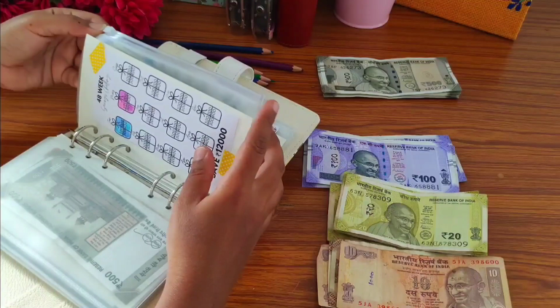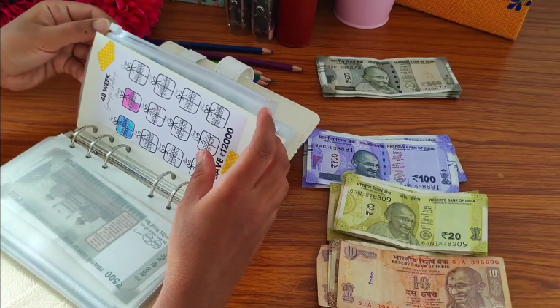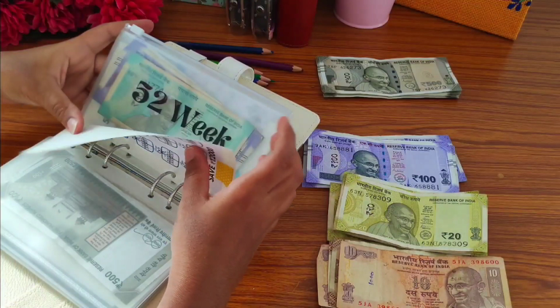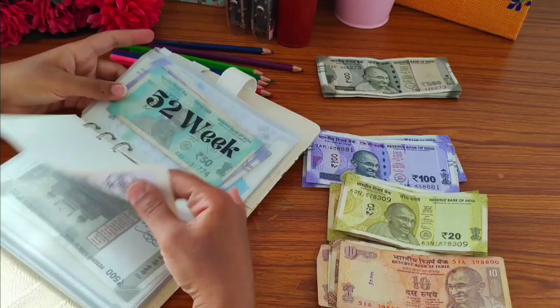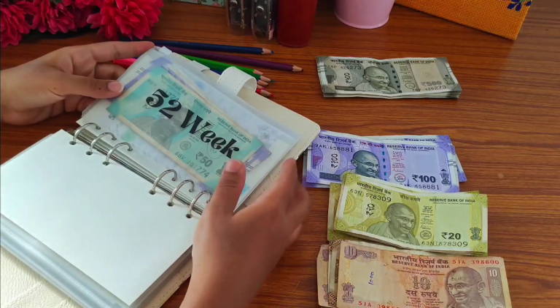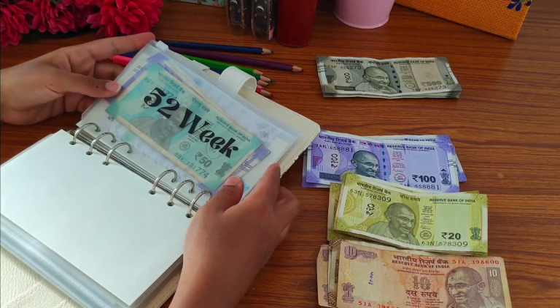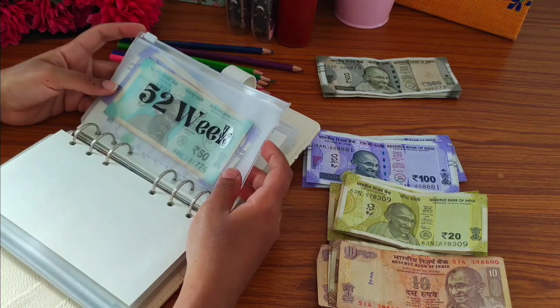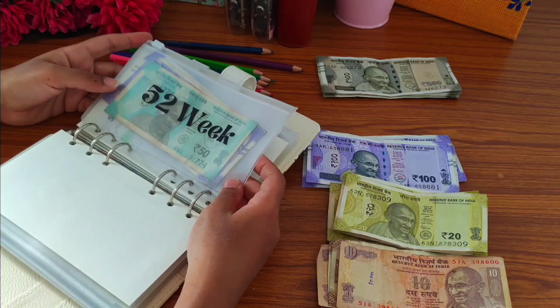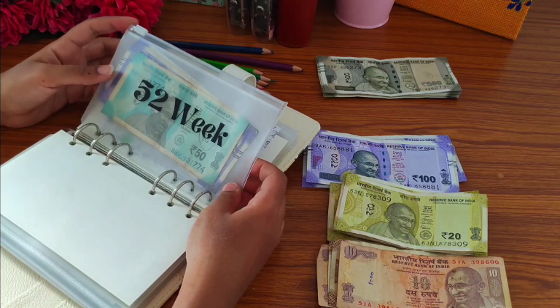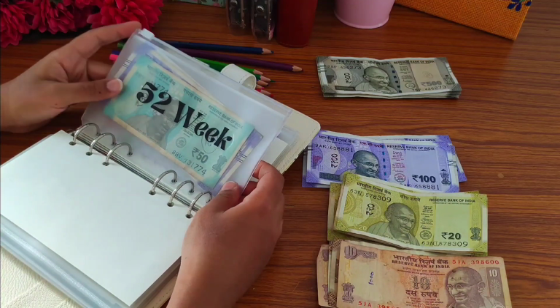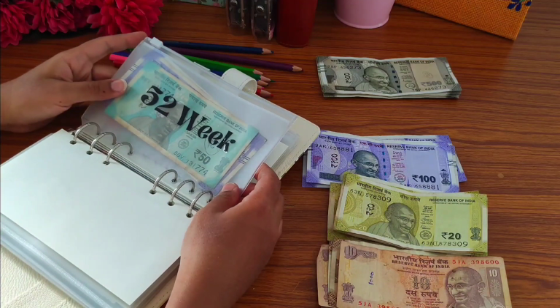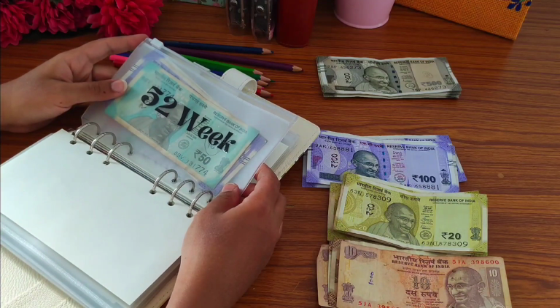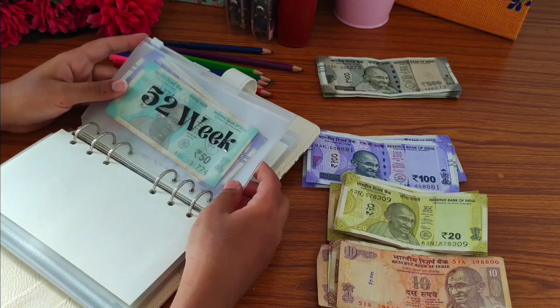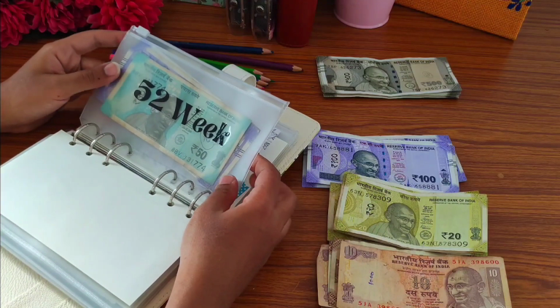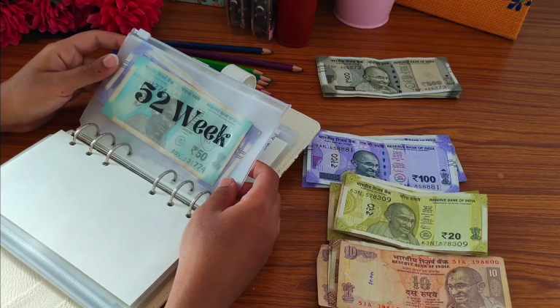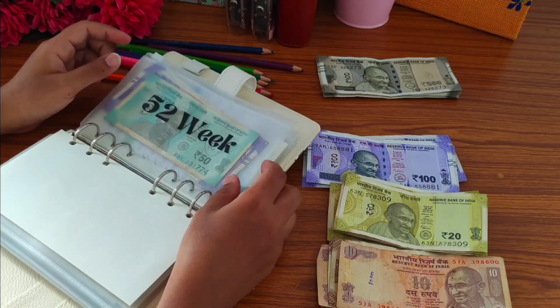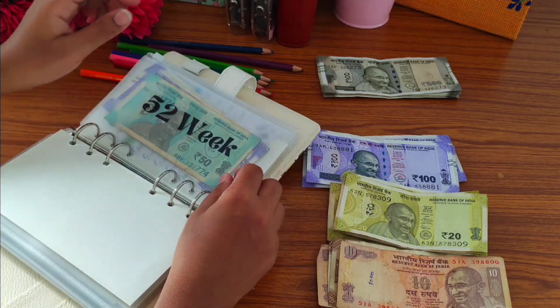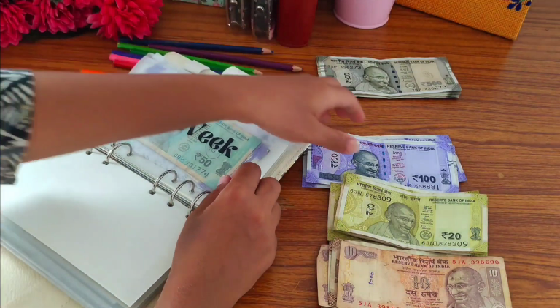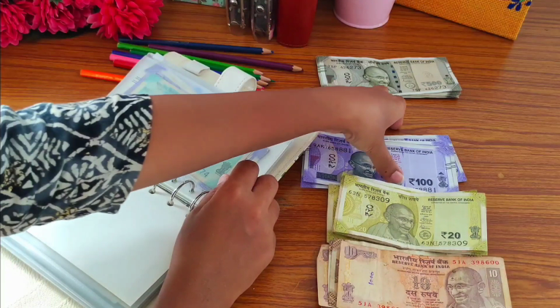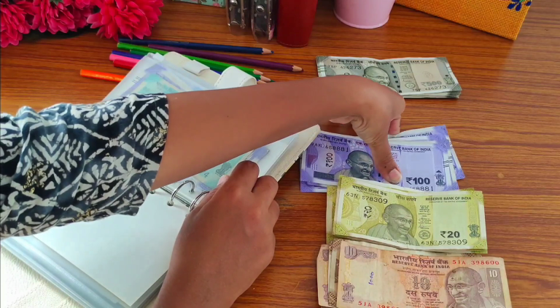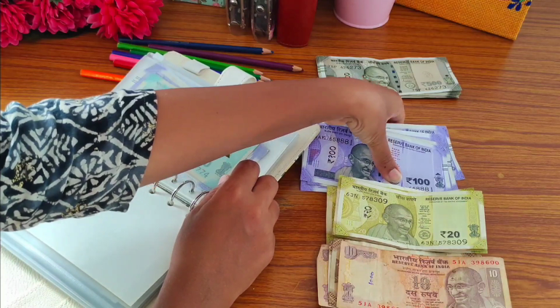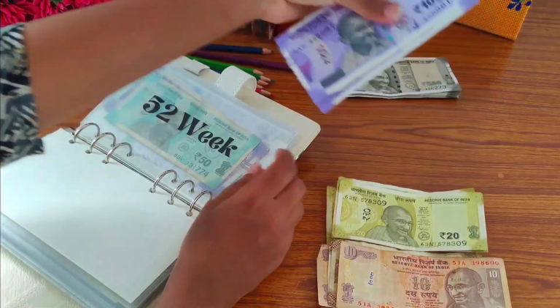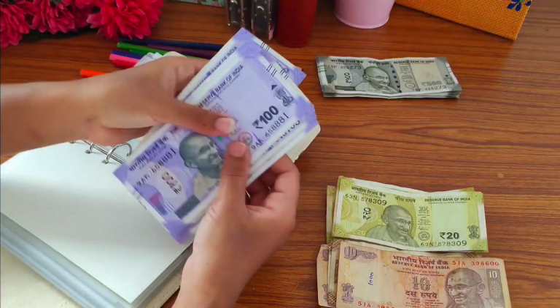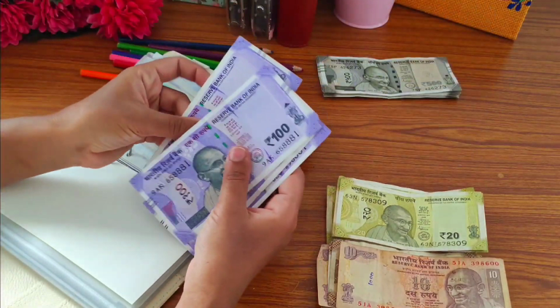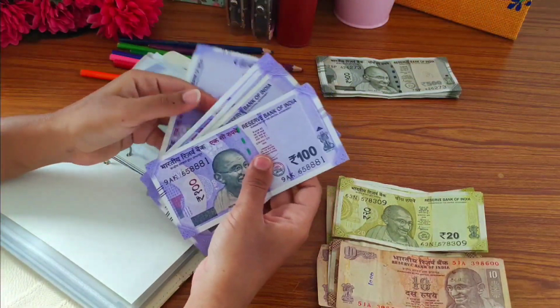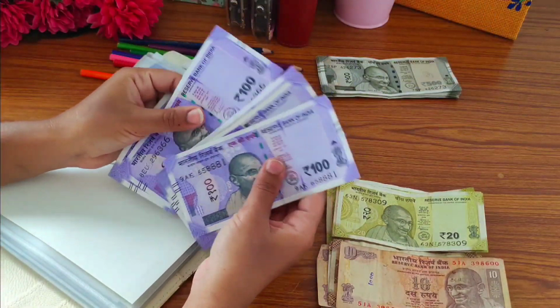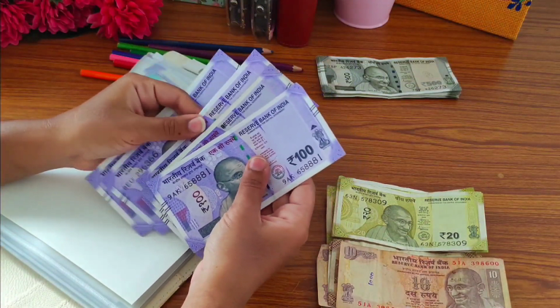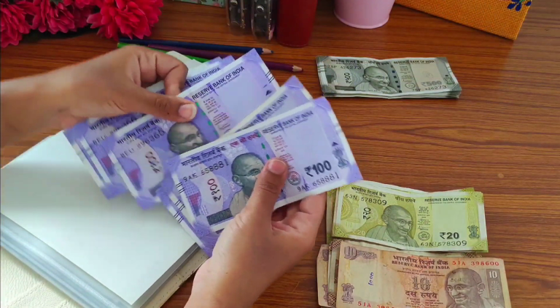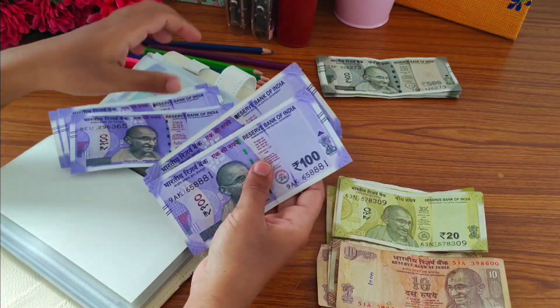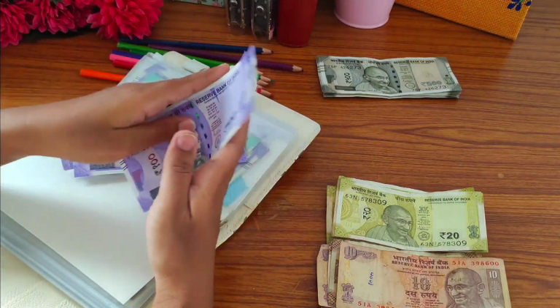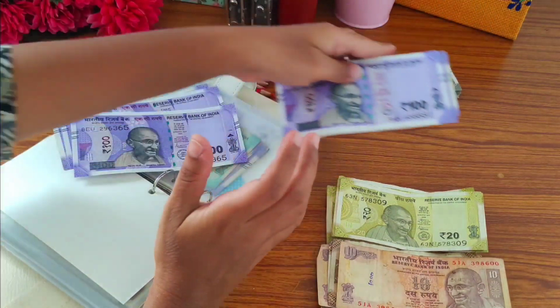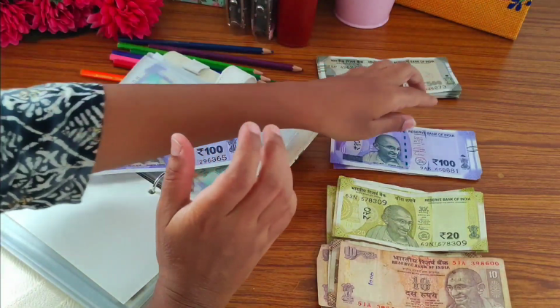I am going to use this dark green color pencil. Next challenge is the Monday savings challenge, and today I am going to add 200 rupees, so I am going to take 200 rupee notes.